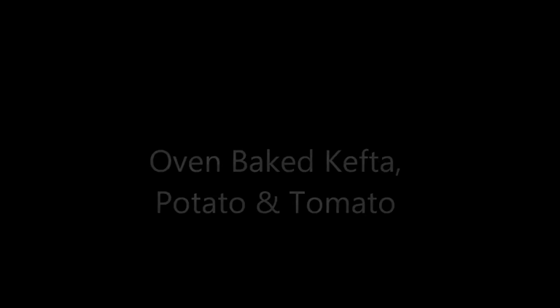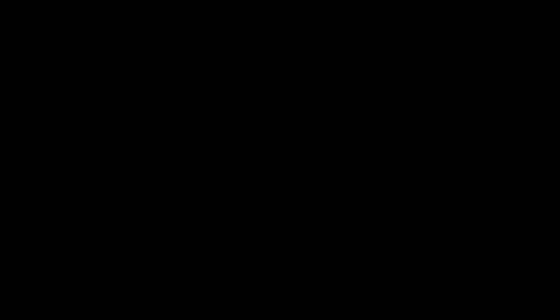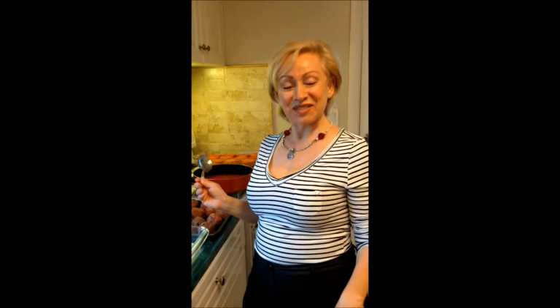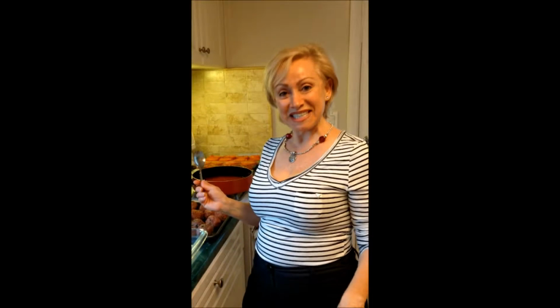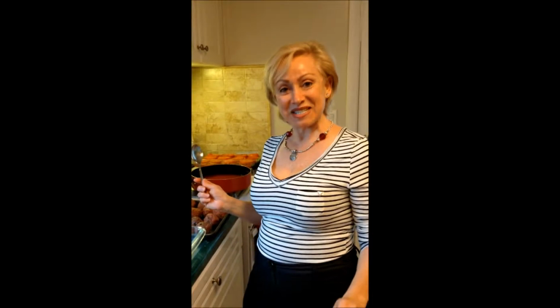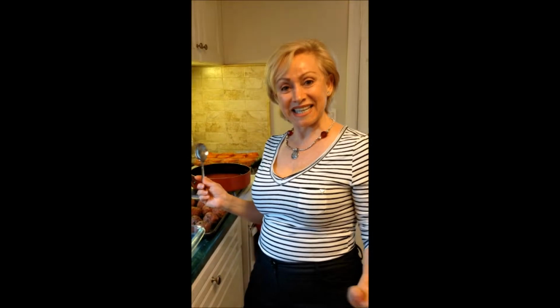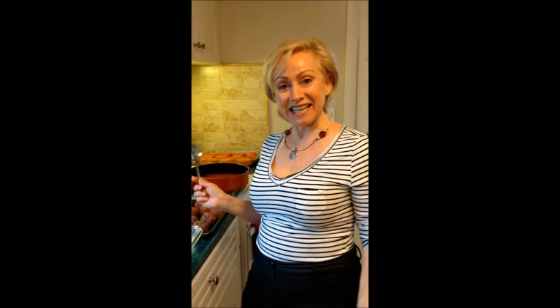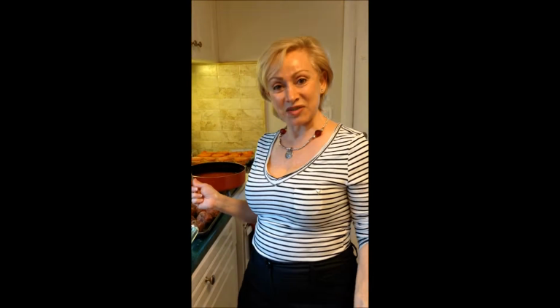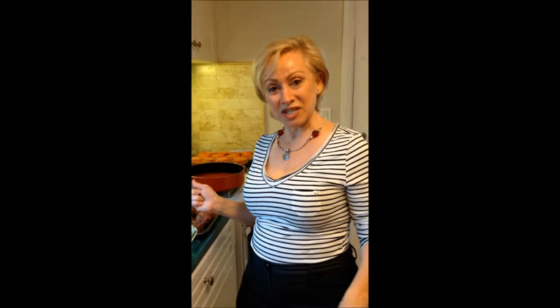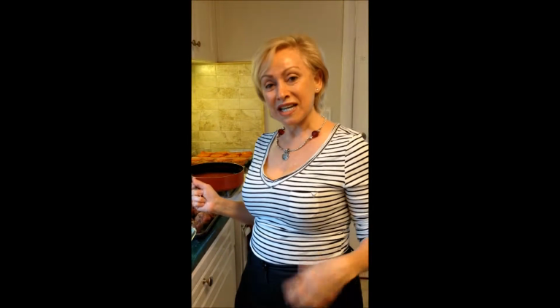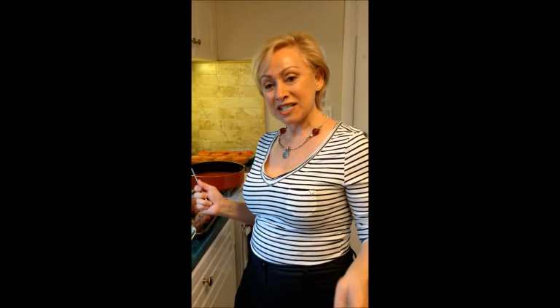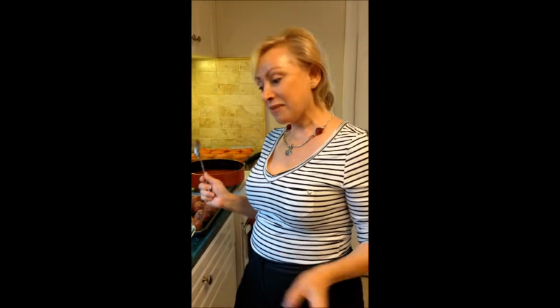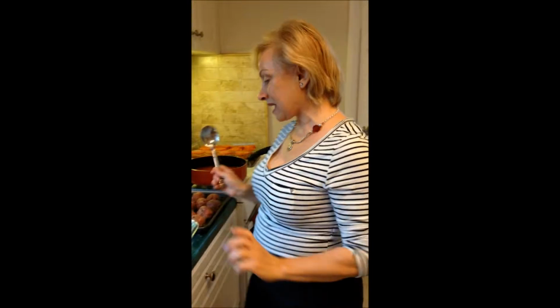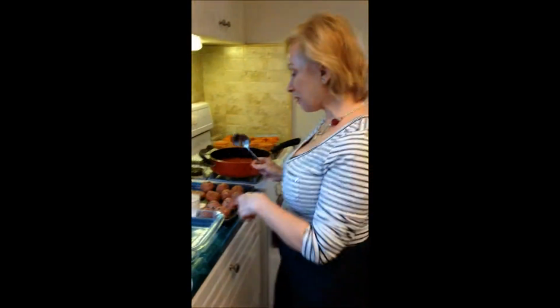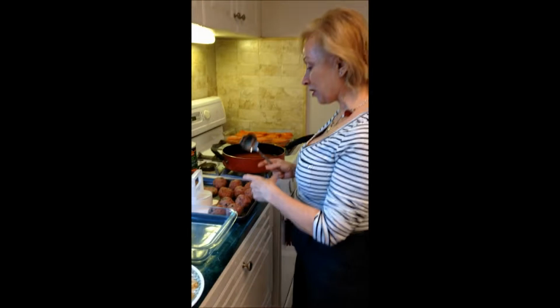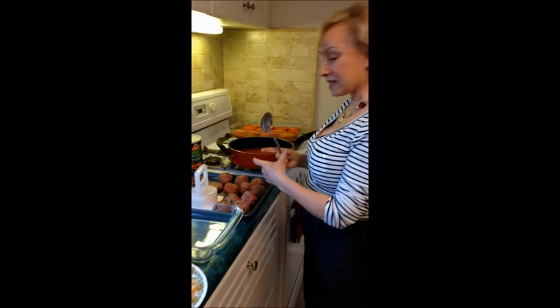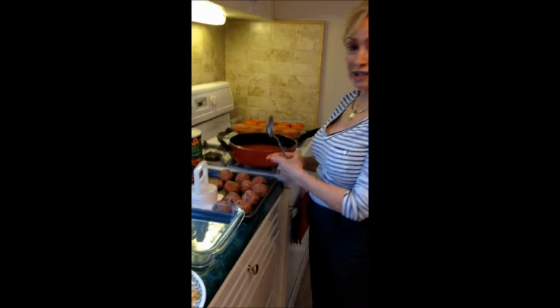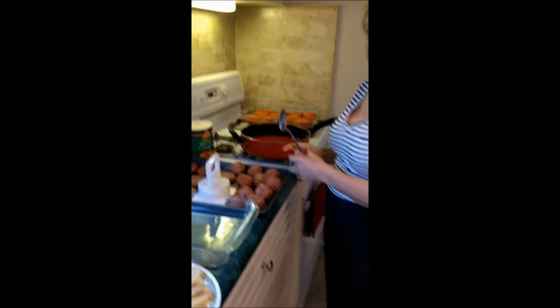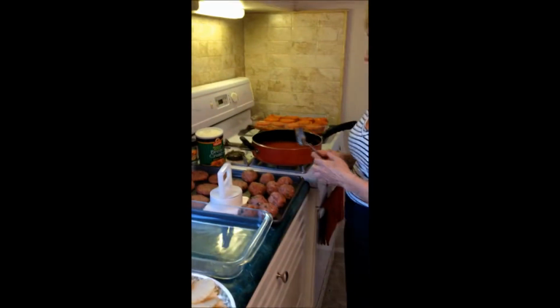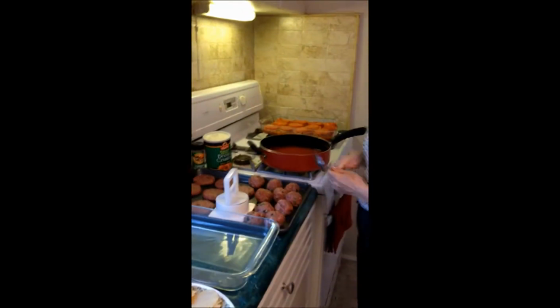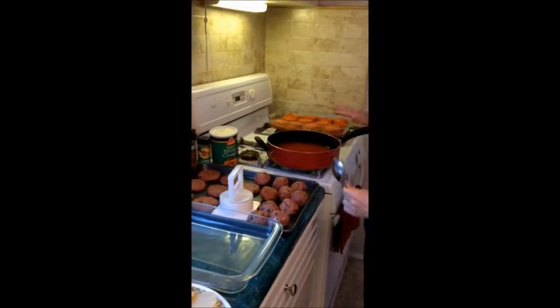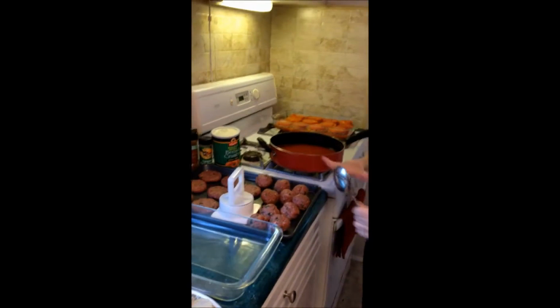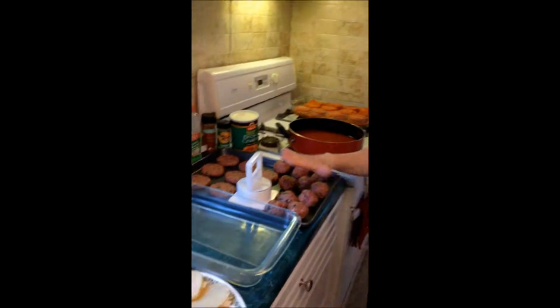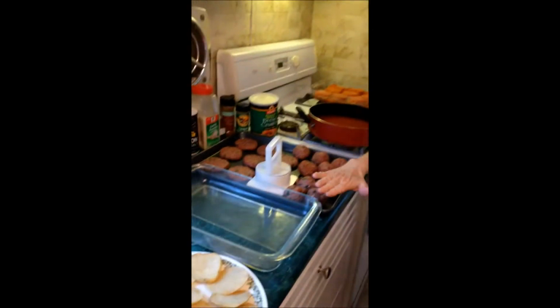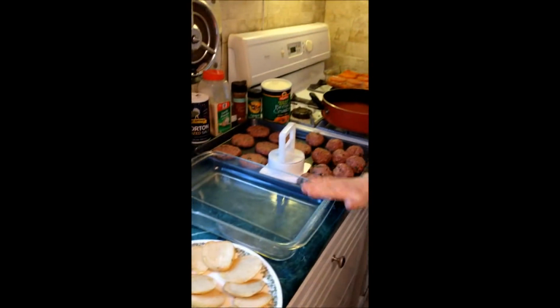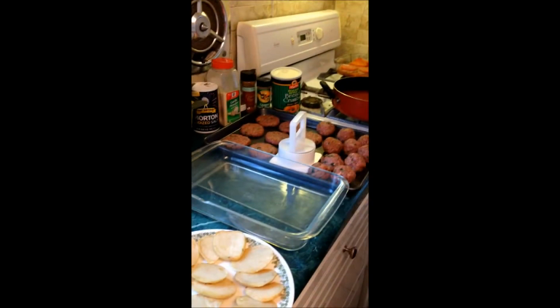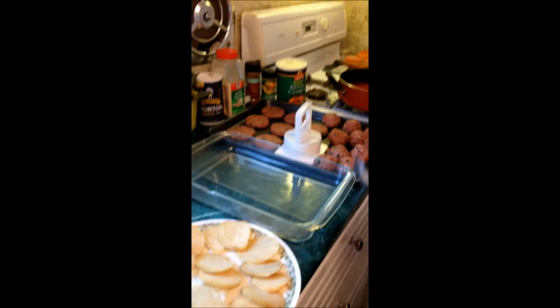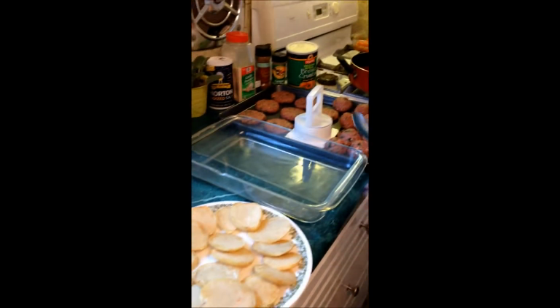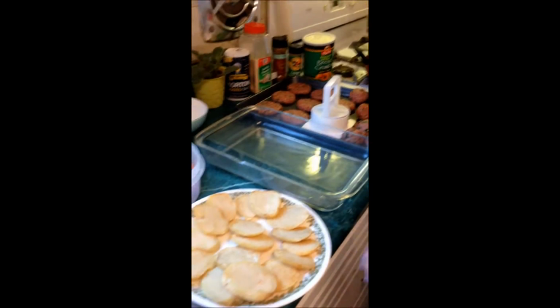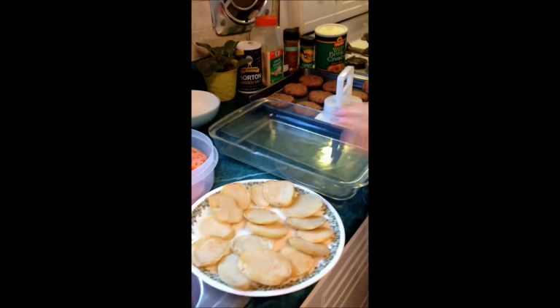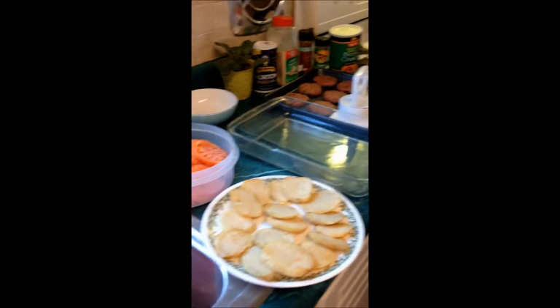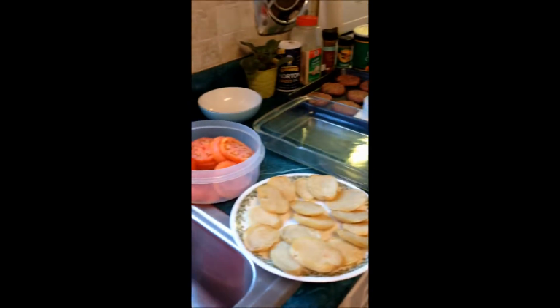Hi everyone, this is Kristina Haley, thanks for watching. Today I'm making hamburger meat called kifta, layered in a pan along with potatoes and tomatoes.